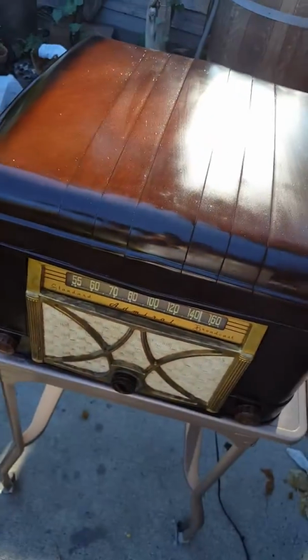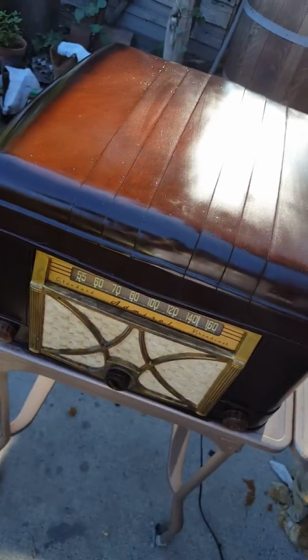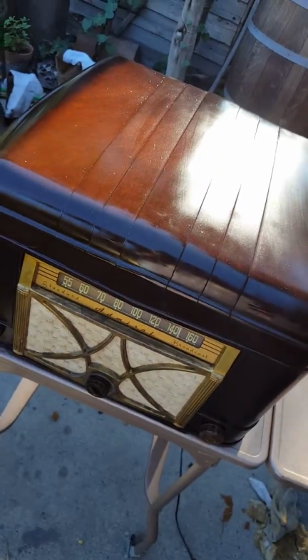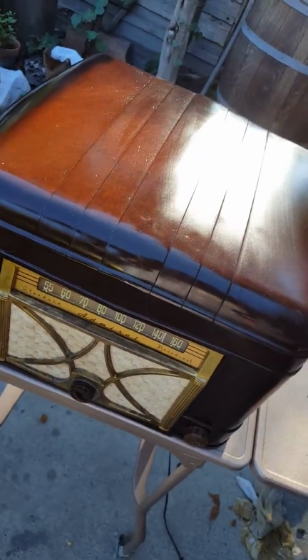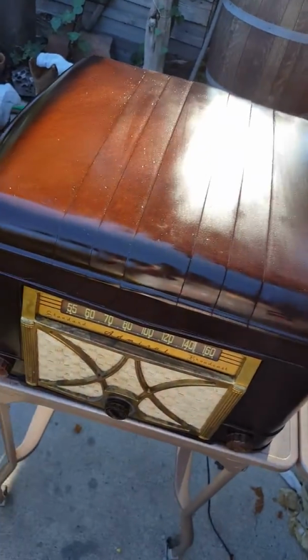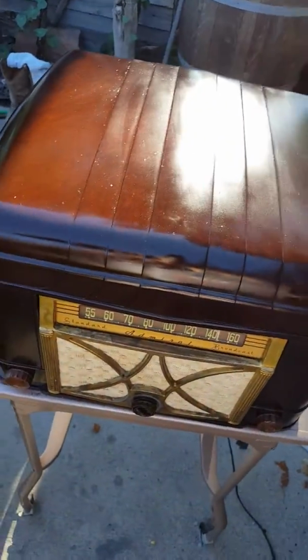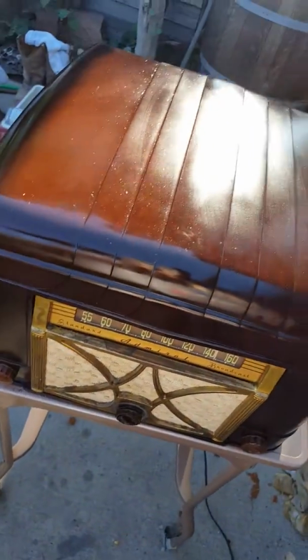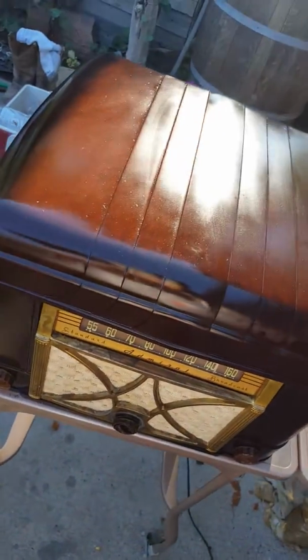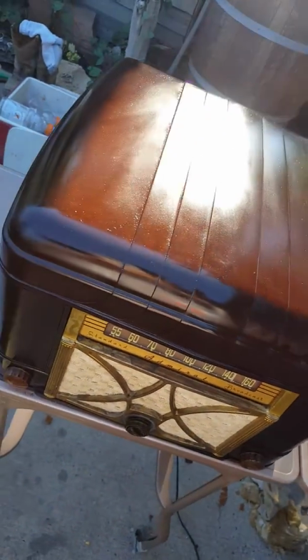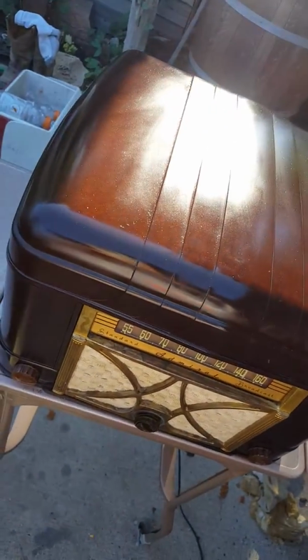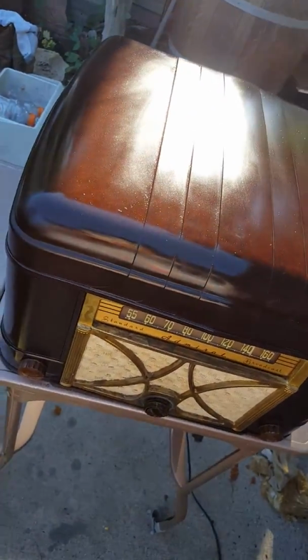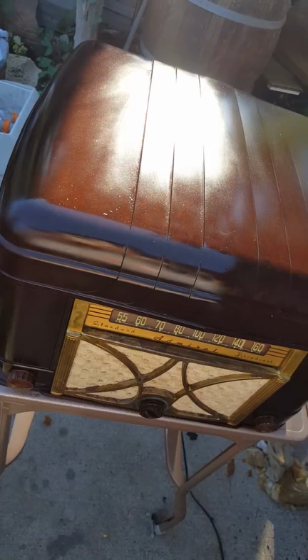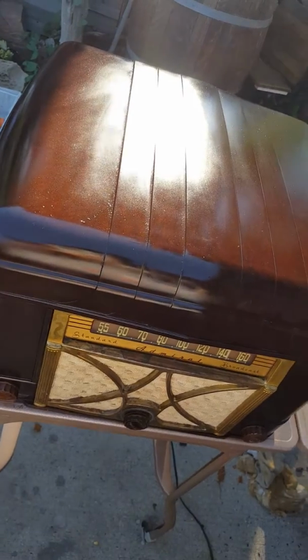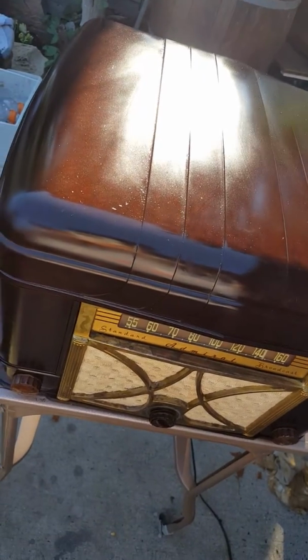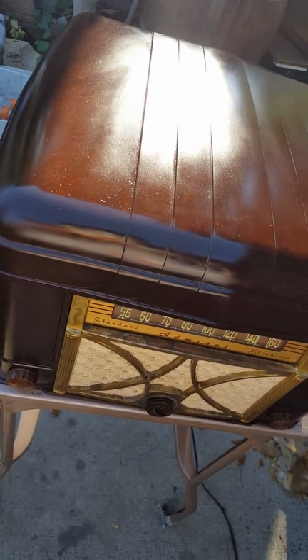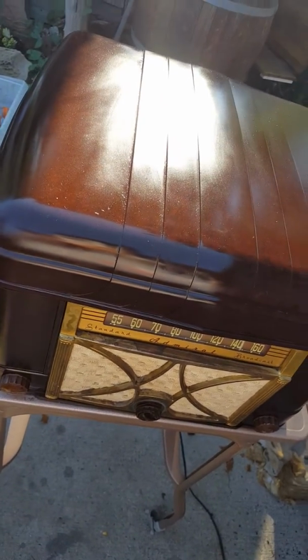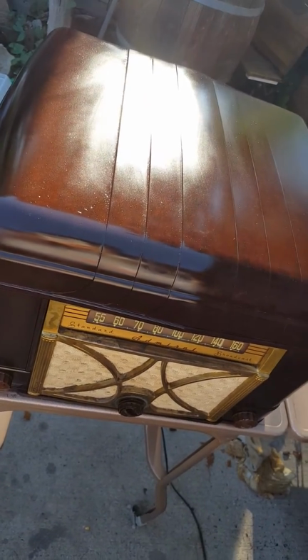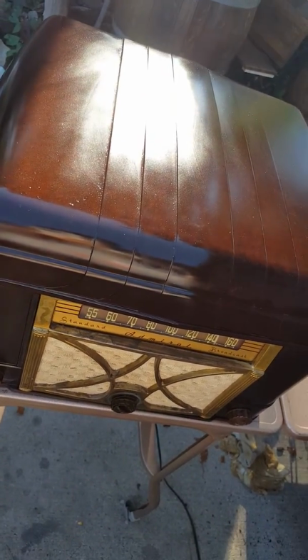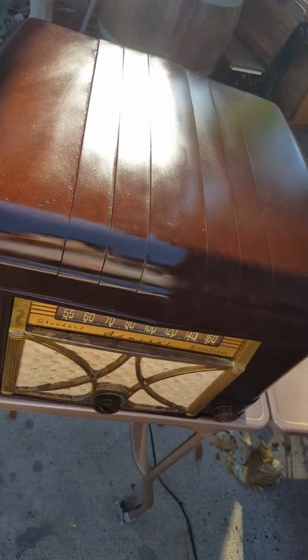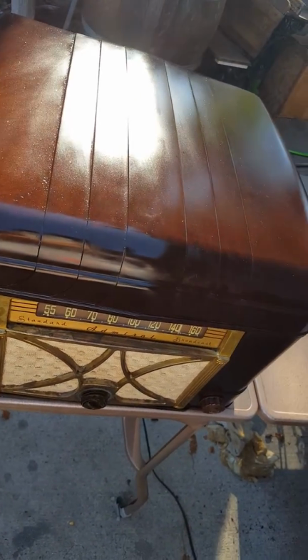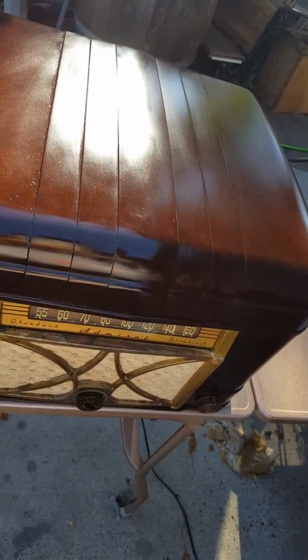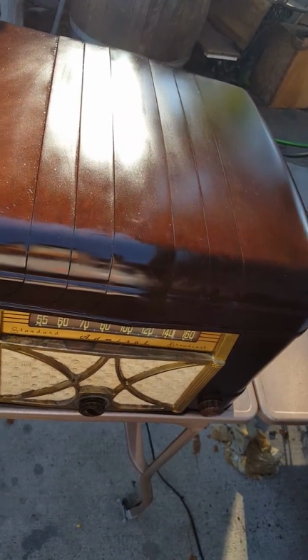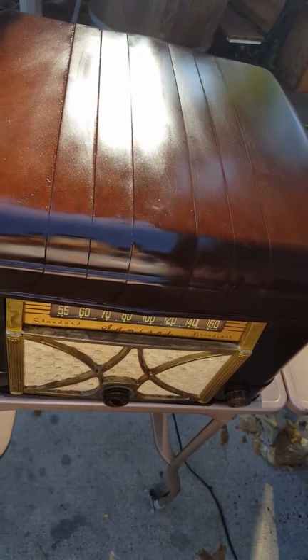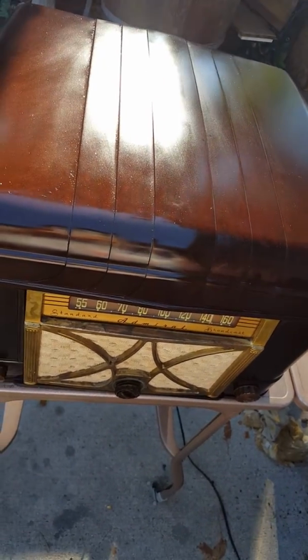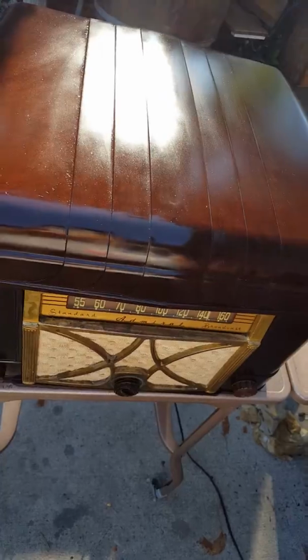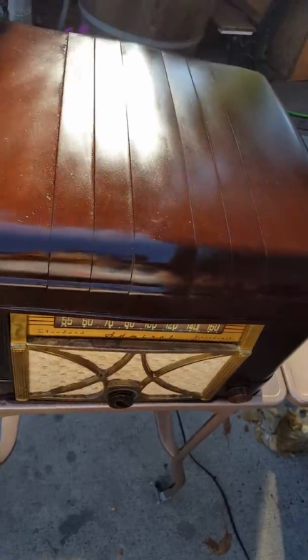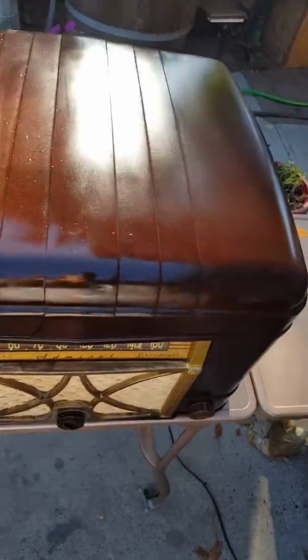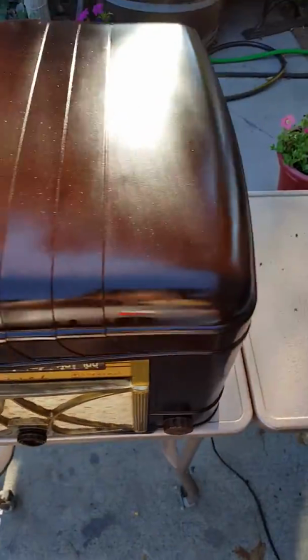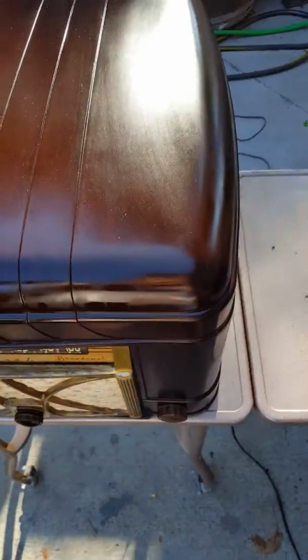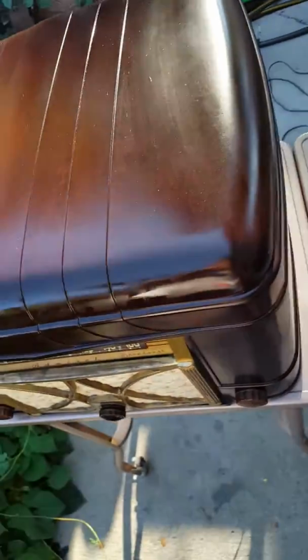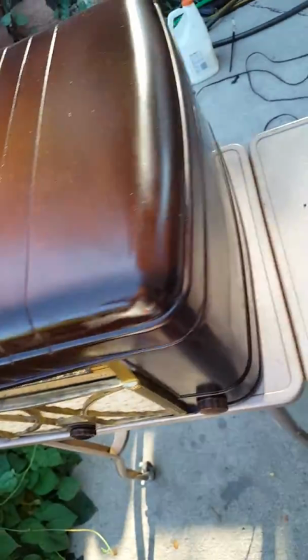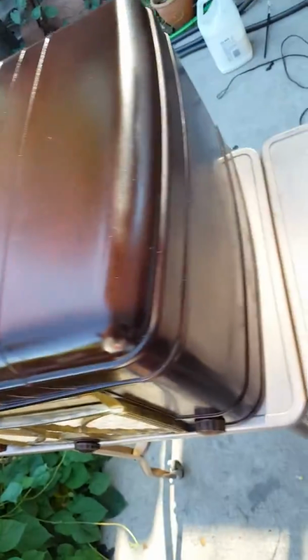It no longer crackles and pops. It sounds good. We've got that crackly, poppy sound out of it from cleaning all that dust out of the inside.